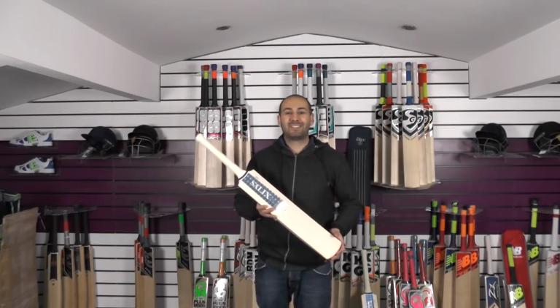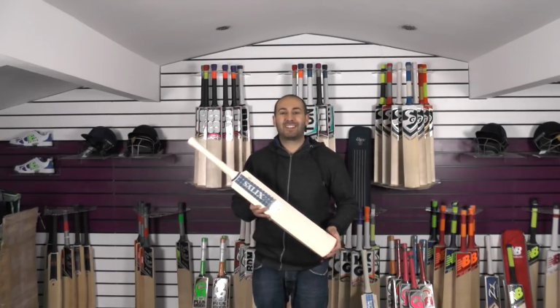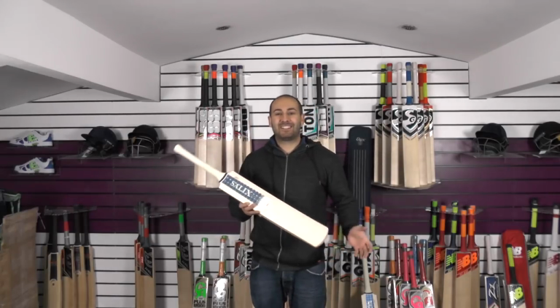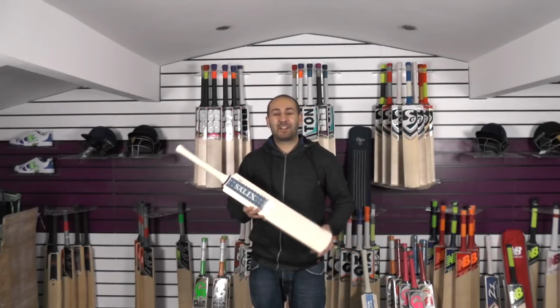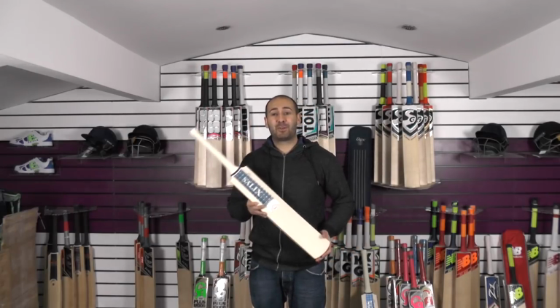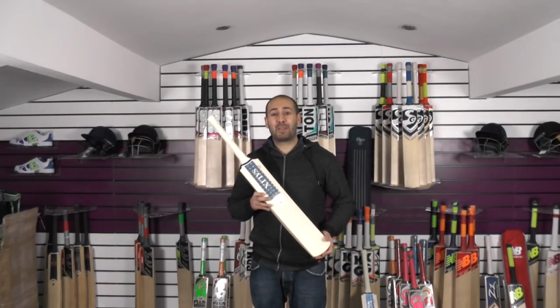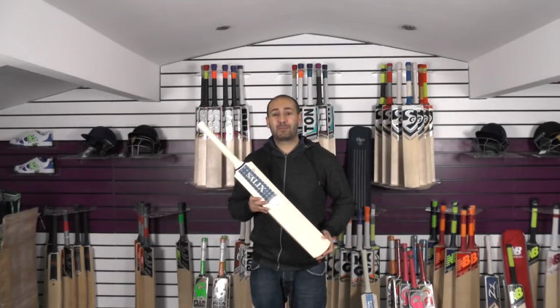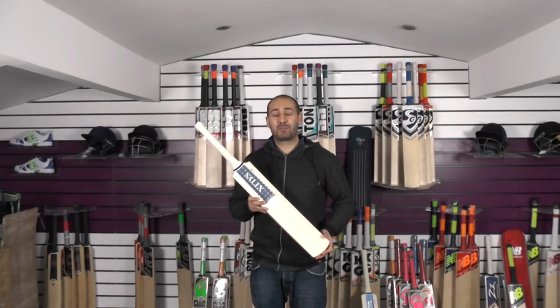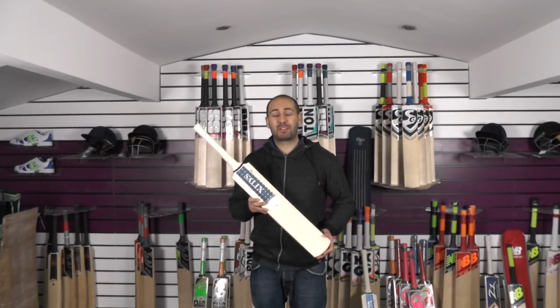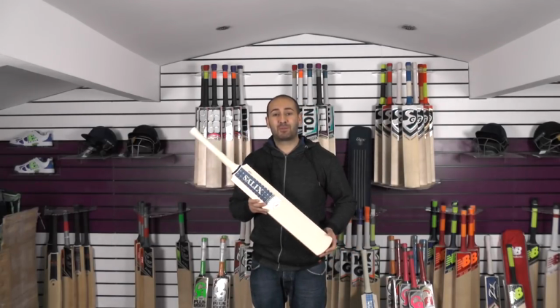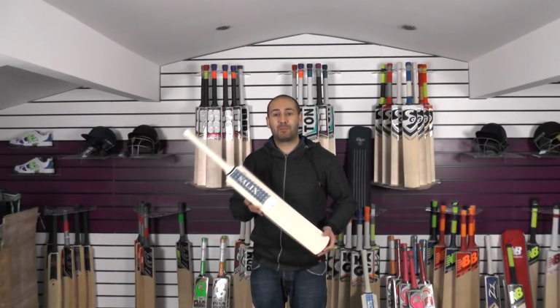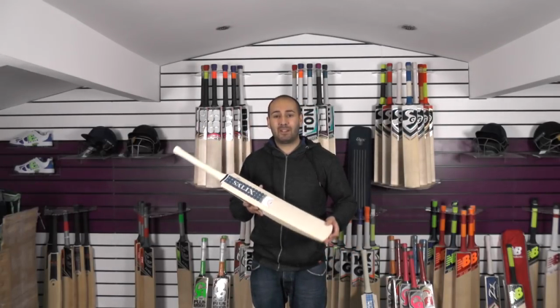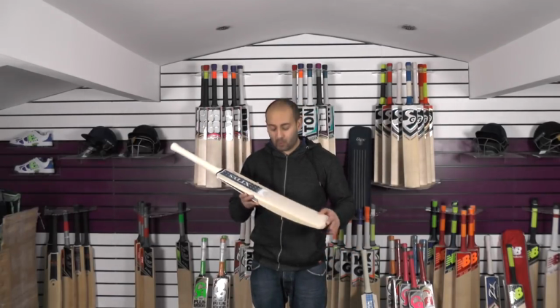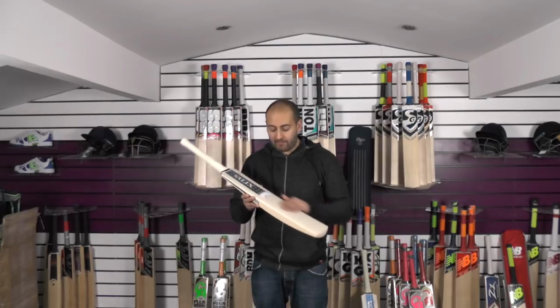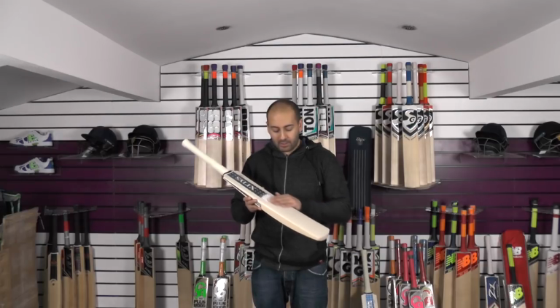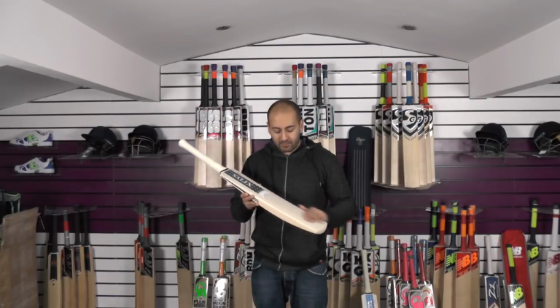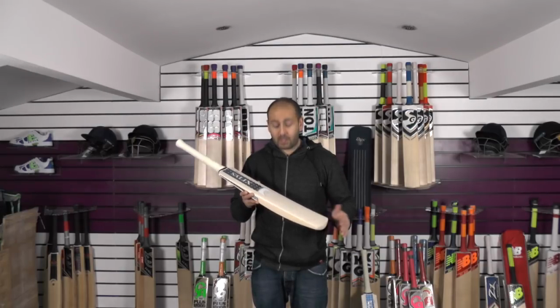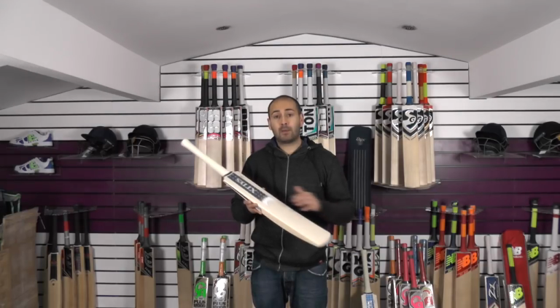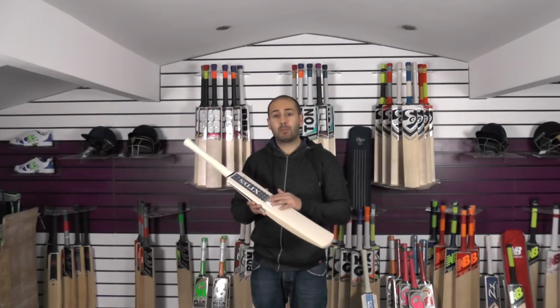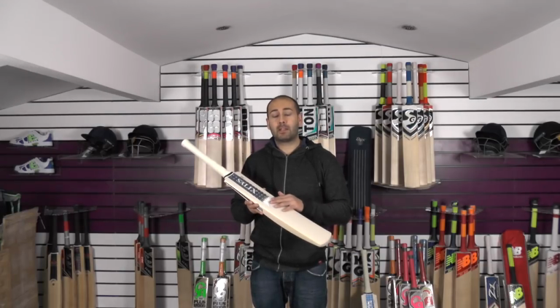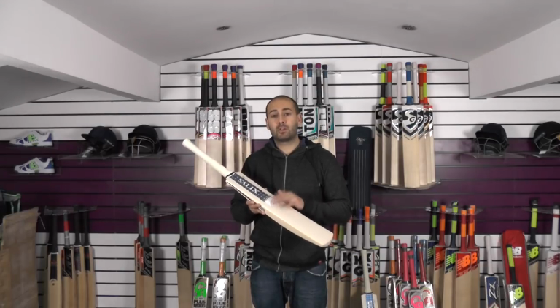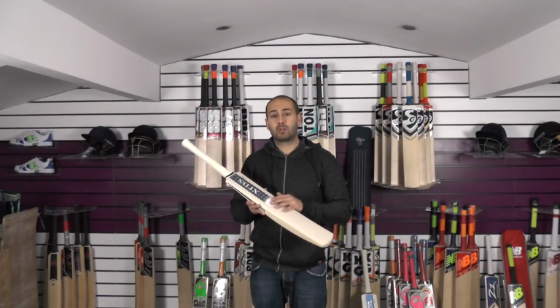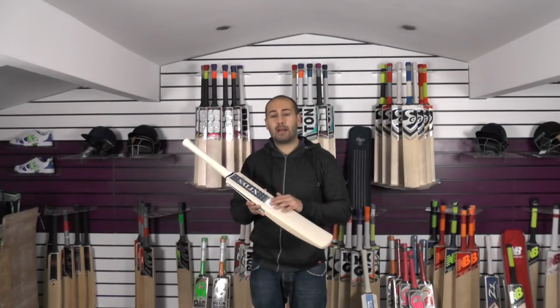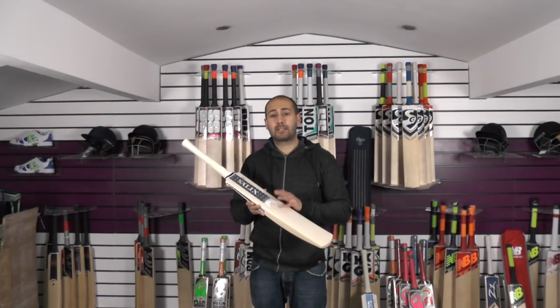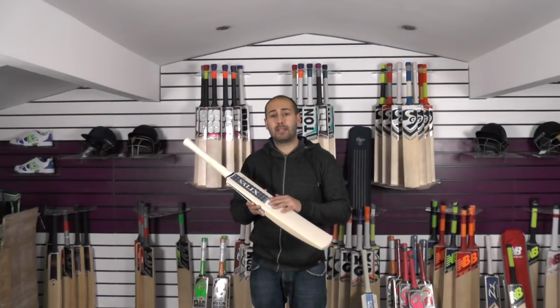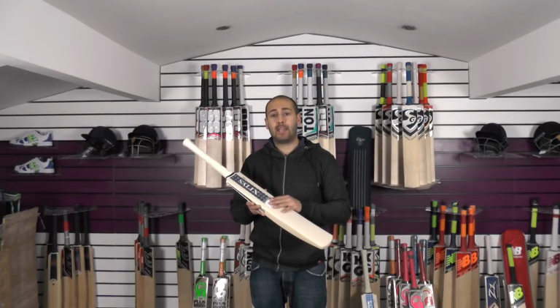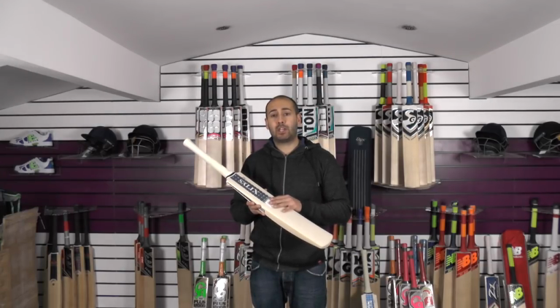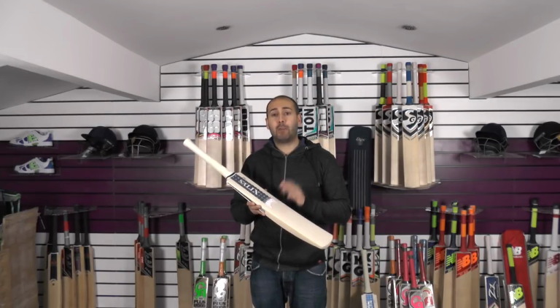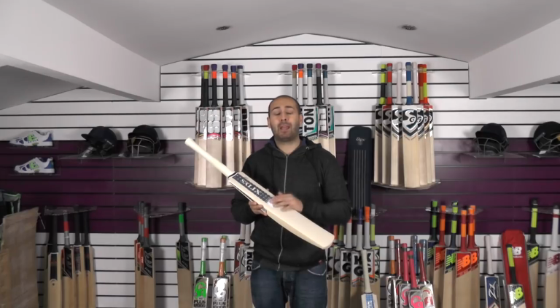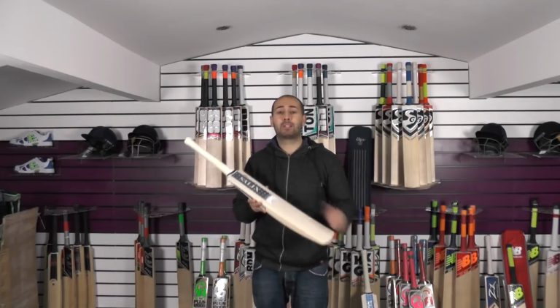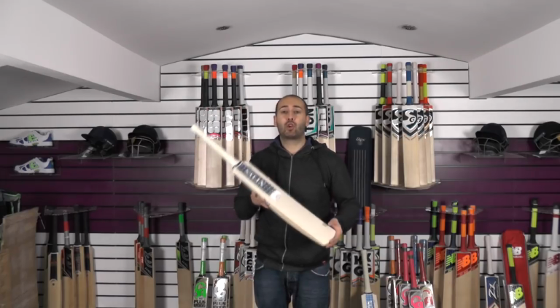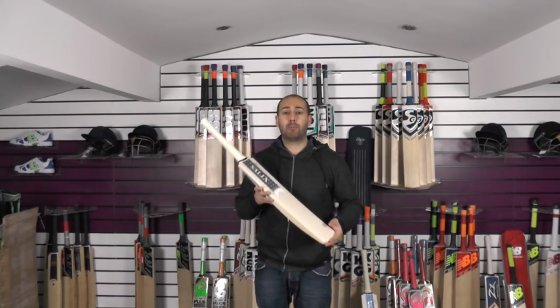Hi guys, it's Hanni from Eclipse Allsports. I just wanted to bring you a quick video review. Today we're going to be taking a closer look at the Salix AJK Players Cricket Bat.